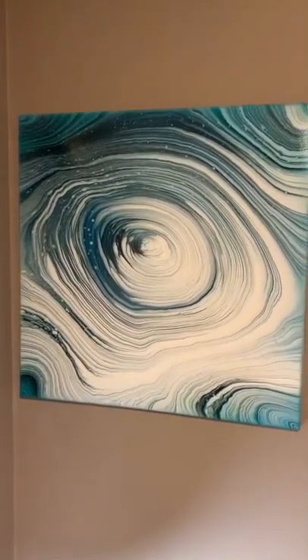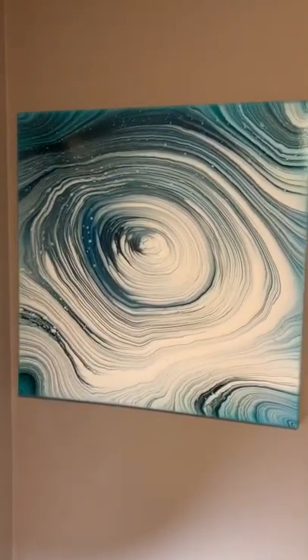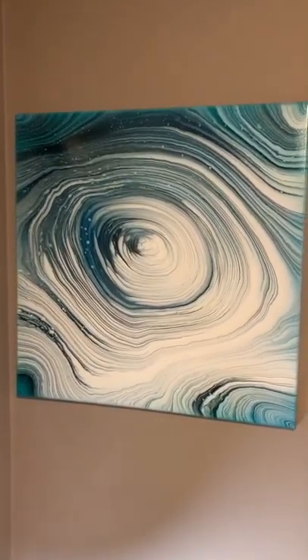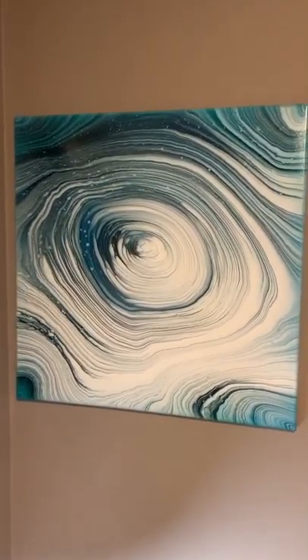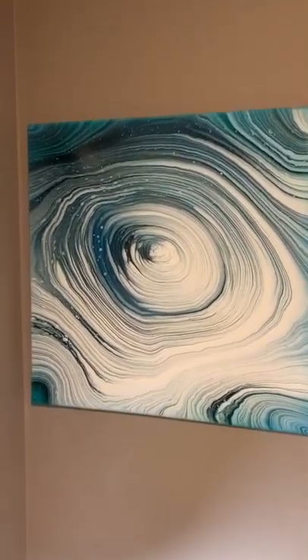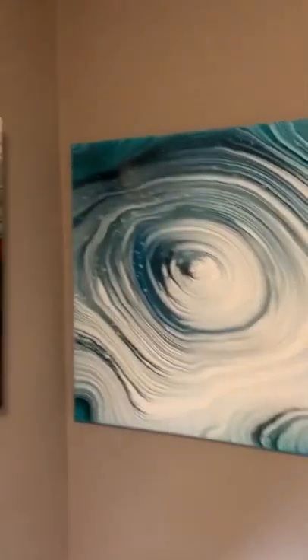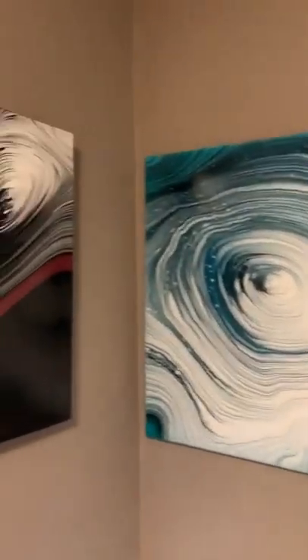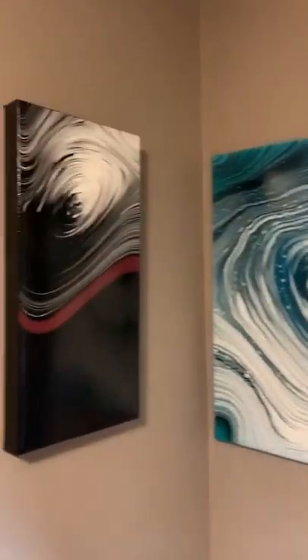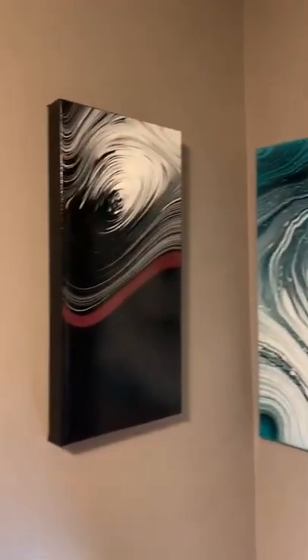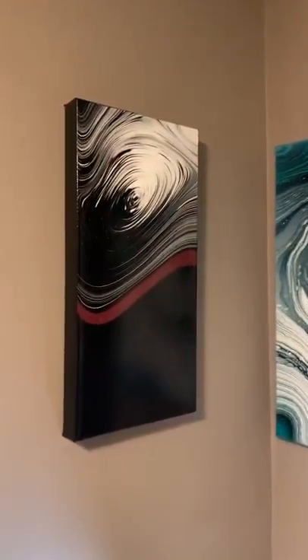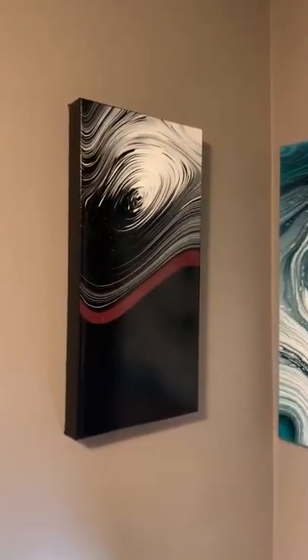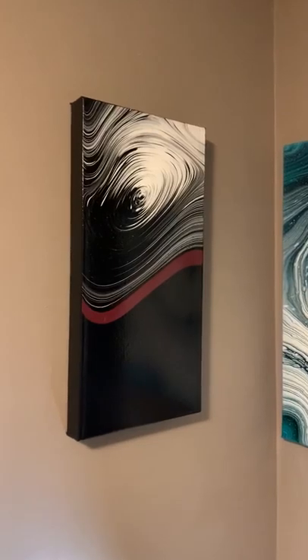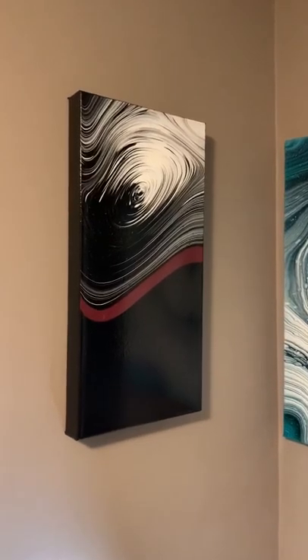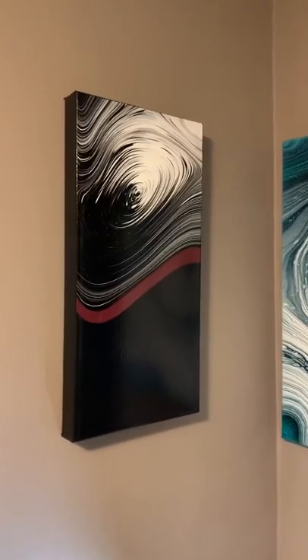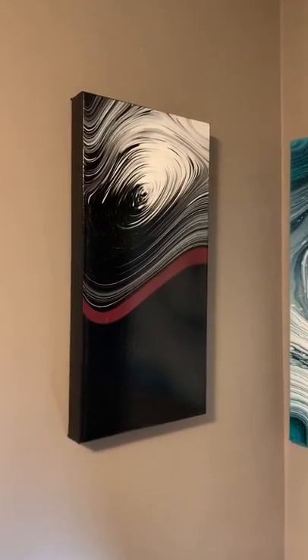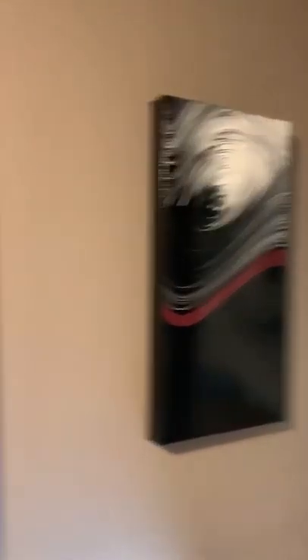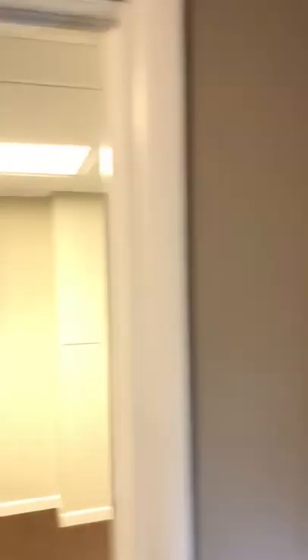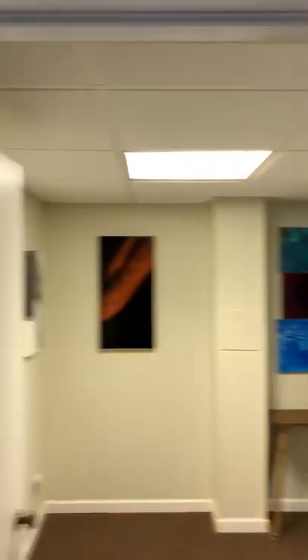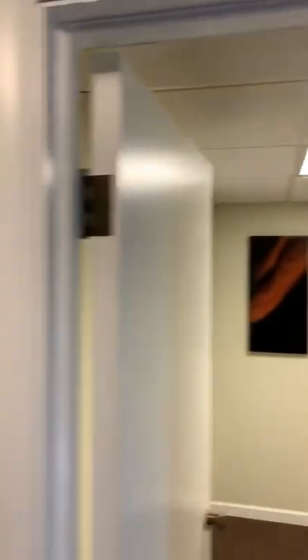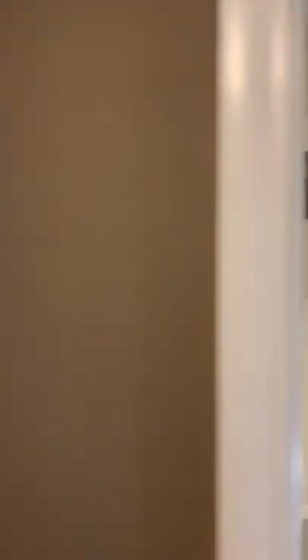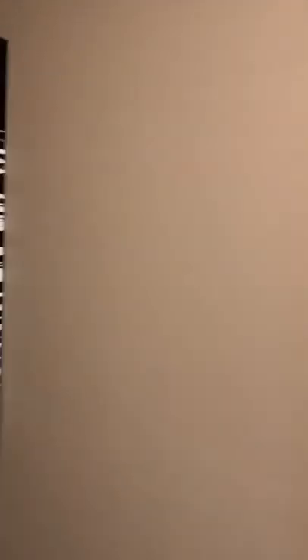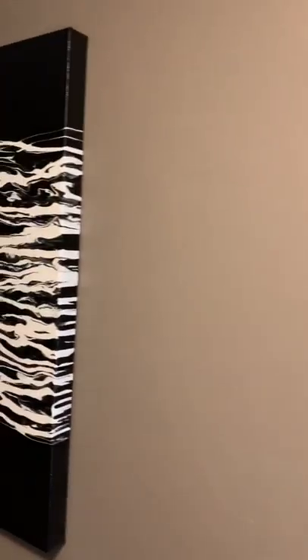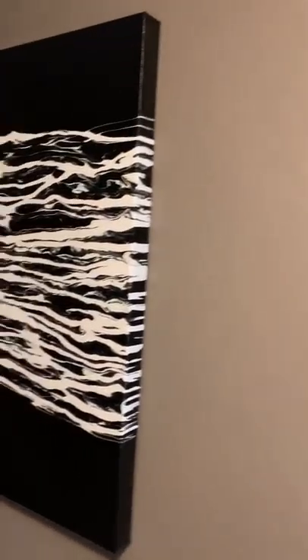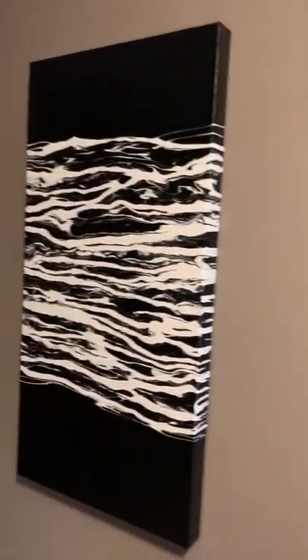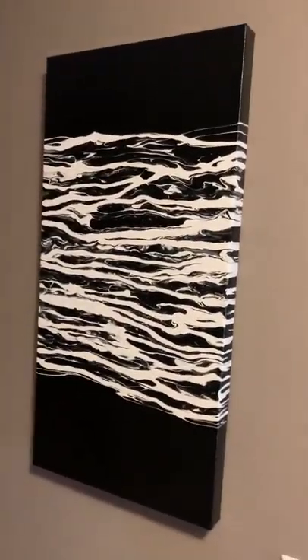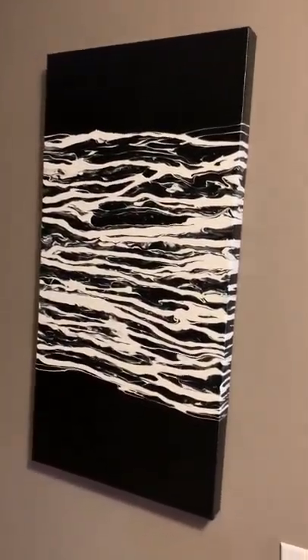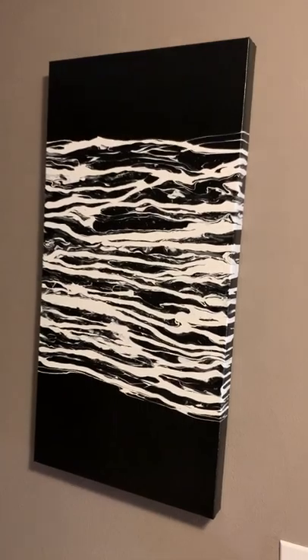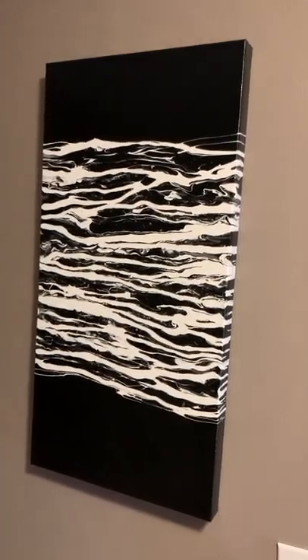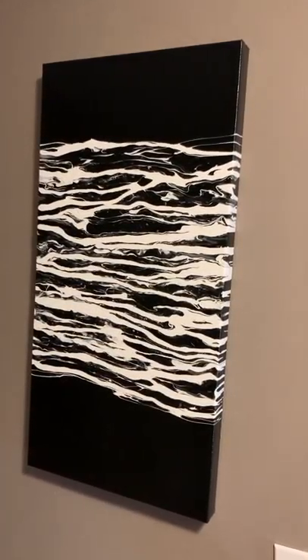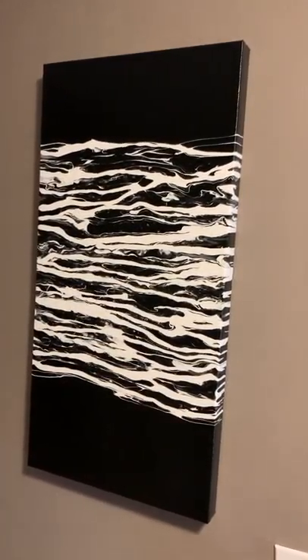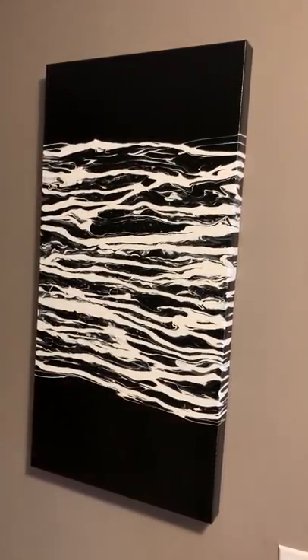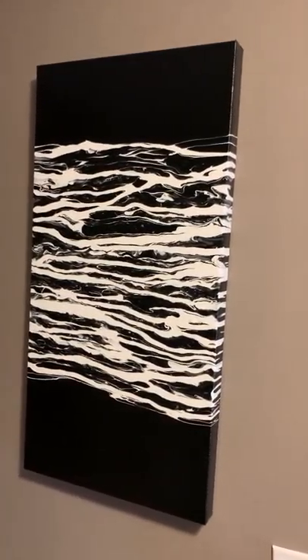Hey guys, it's Dwight with Dwight Pours. How are you? I'm just going to kind of take you through my basement gallery where I've hung most of my paintings.